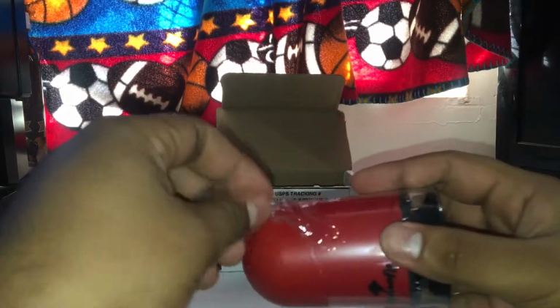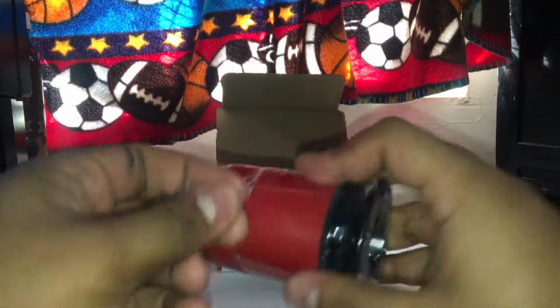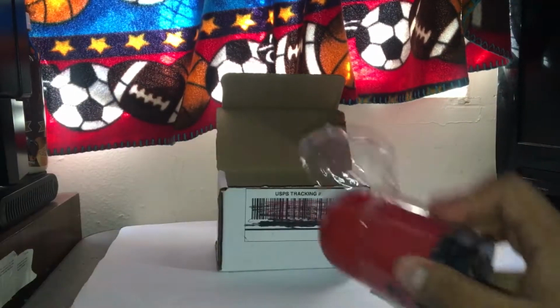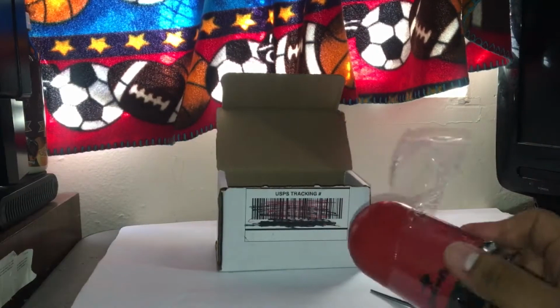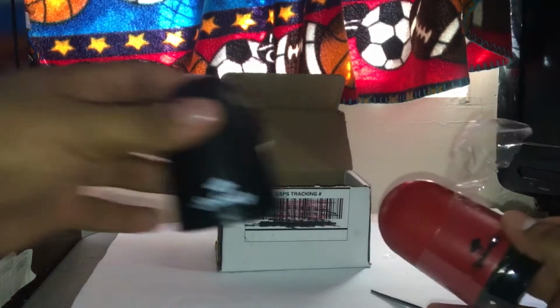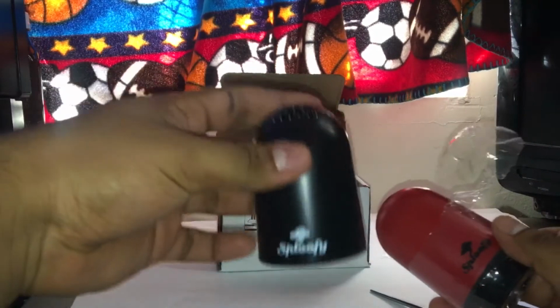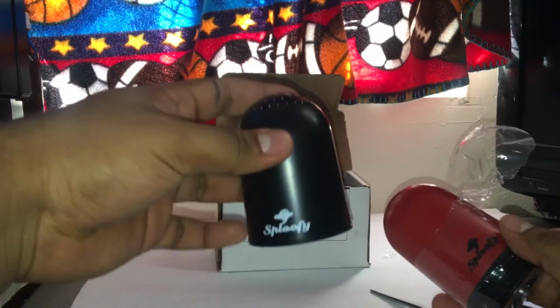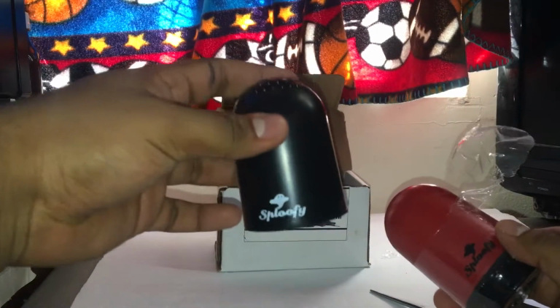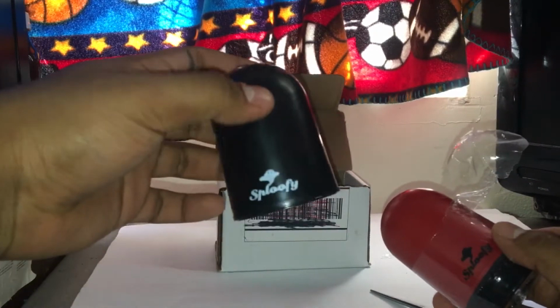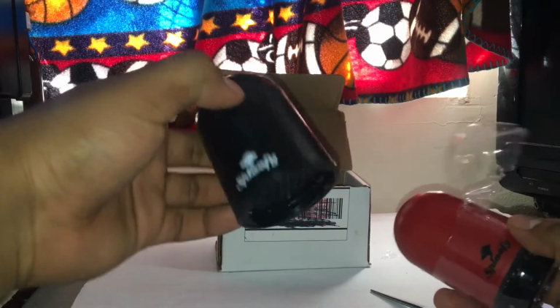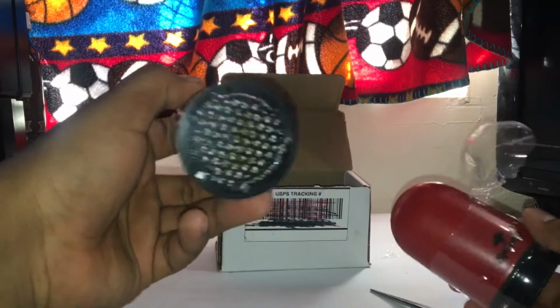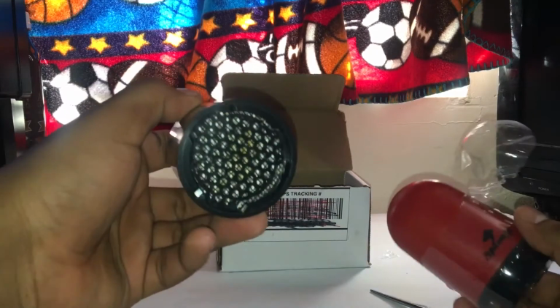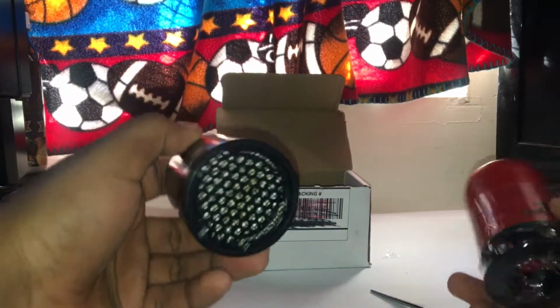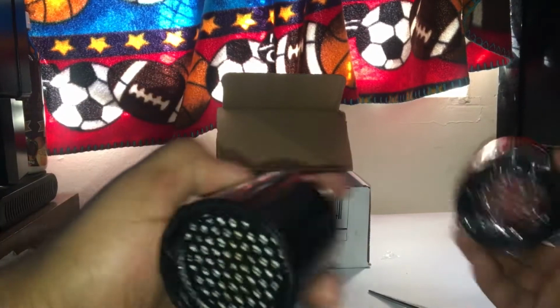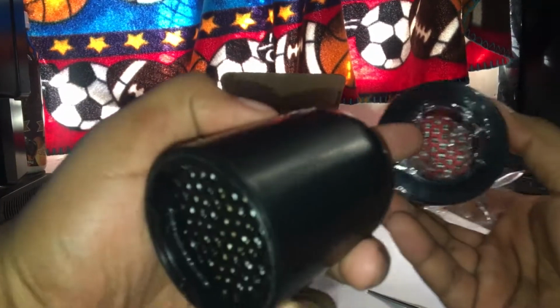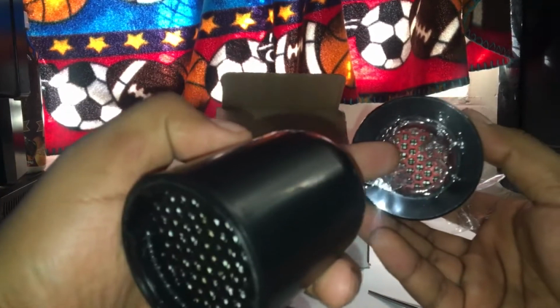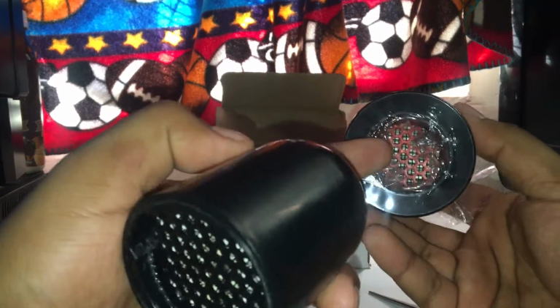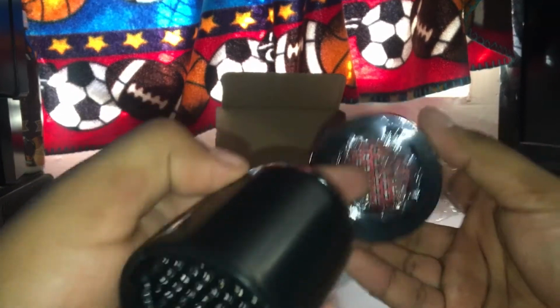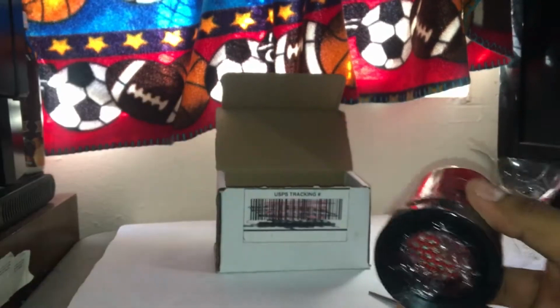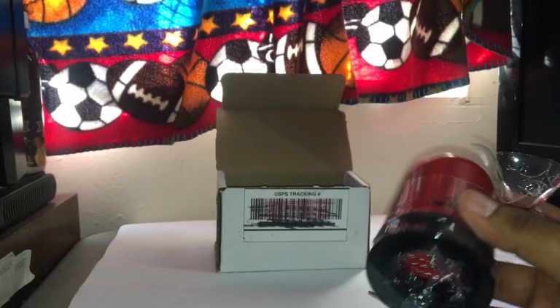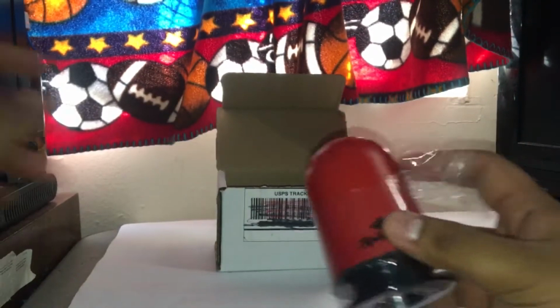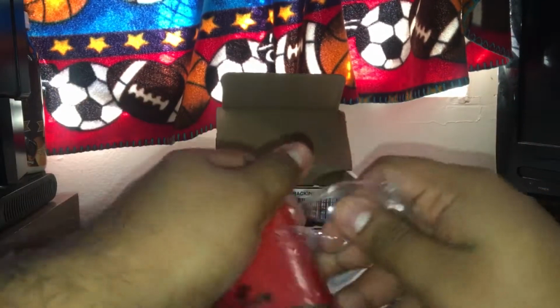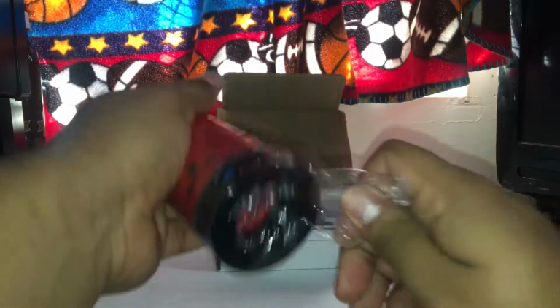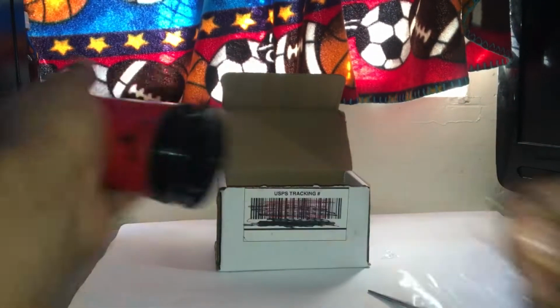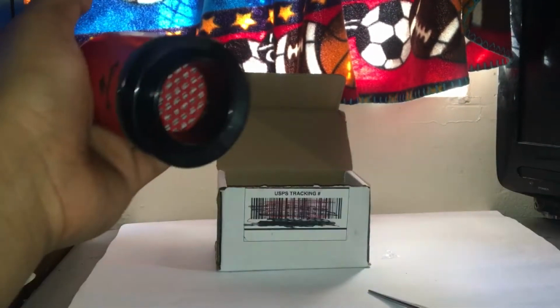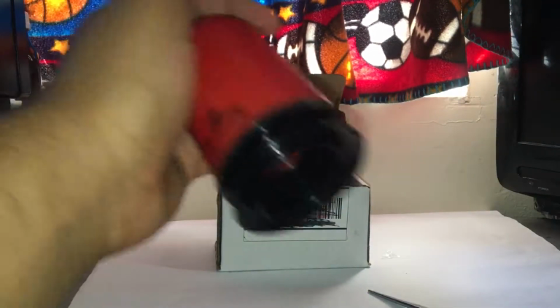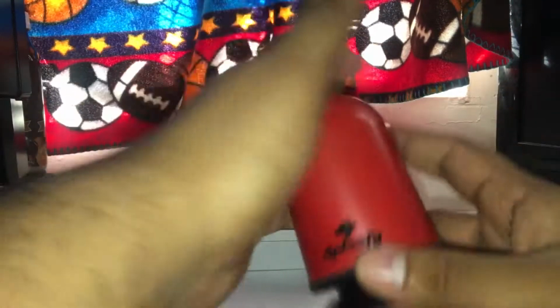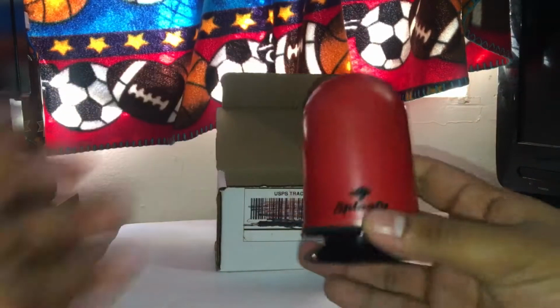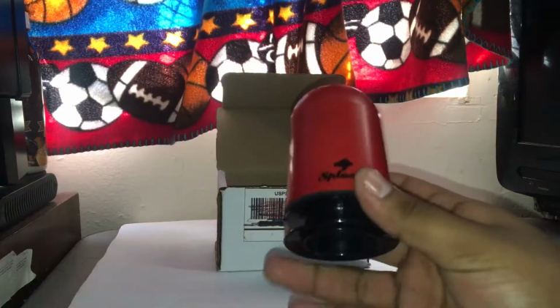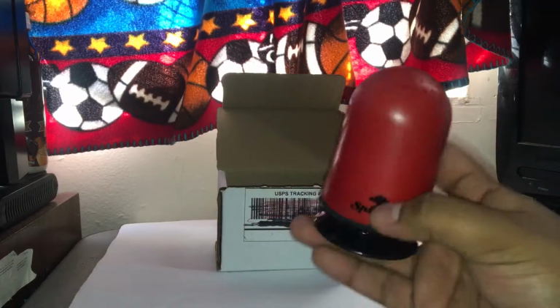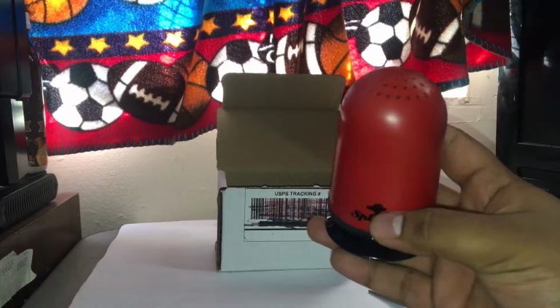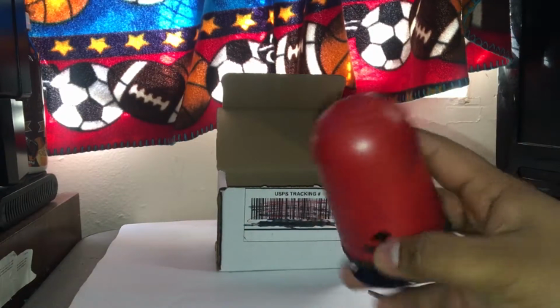So I ordered this one thinking it was a Sploofy and it wasn't, because it was missing the mouthpiece. So I kind of messed up and had to order it twice. Here's the Sploofy.